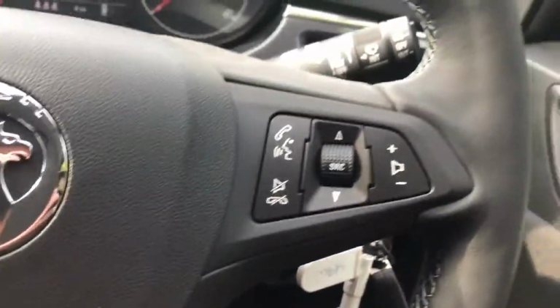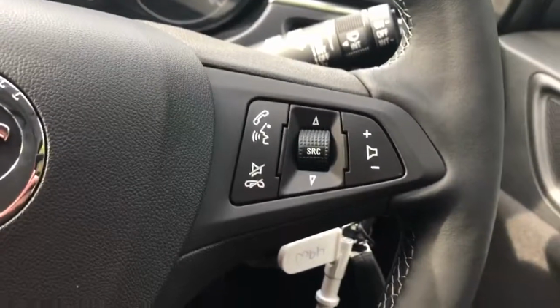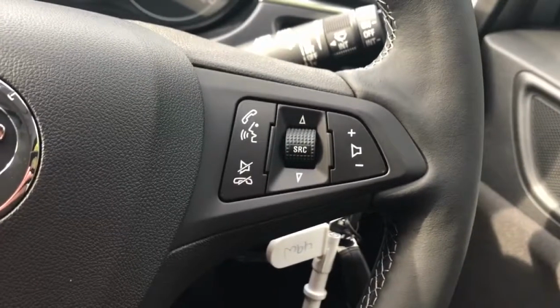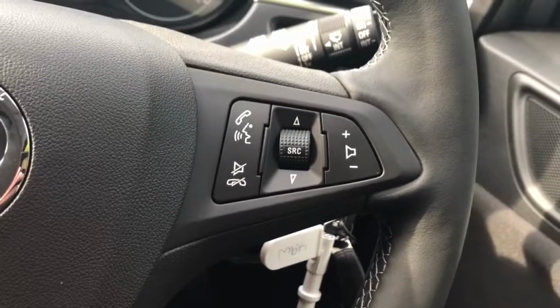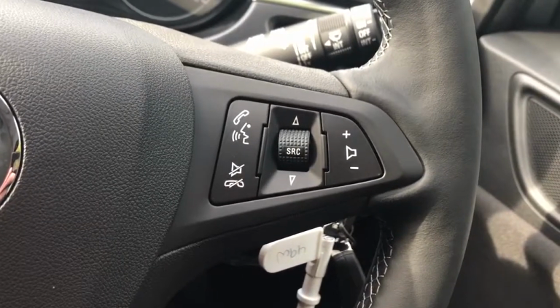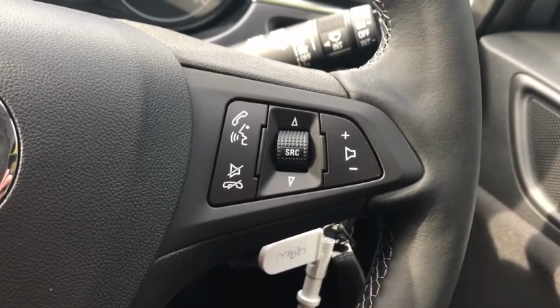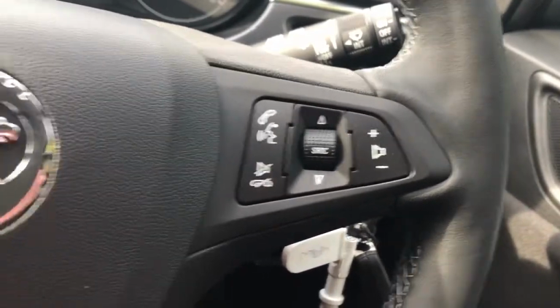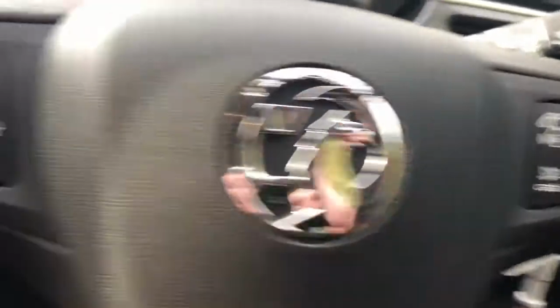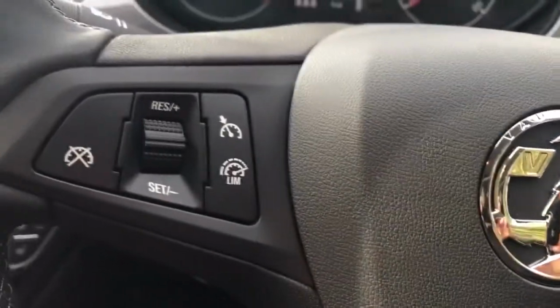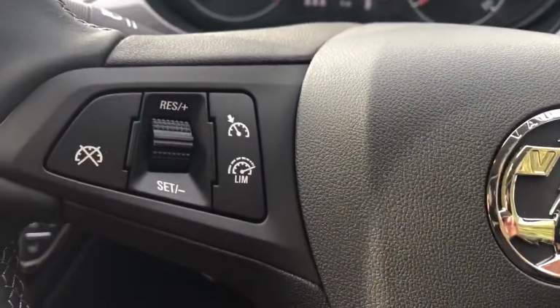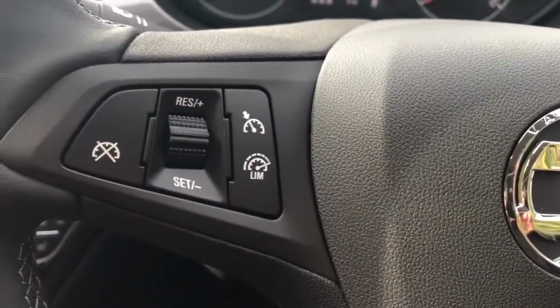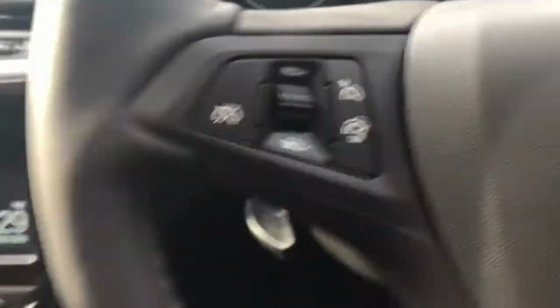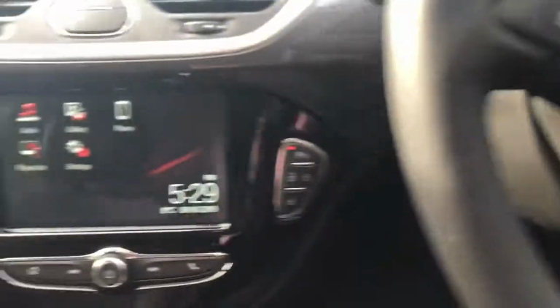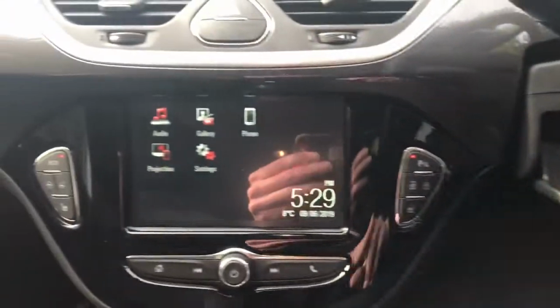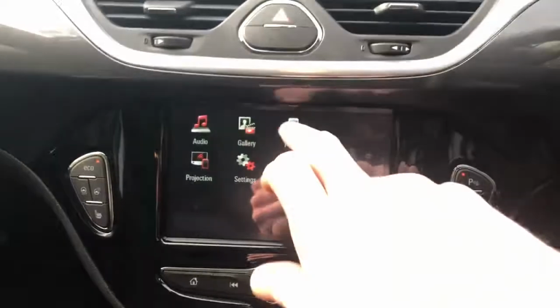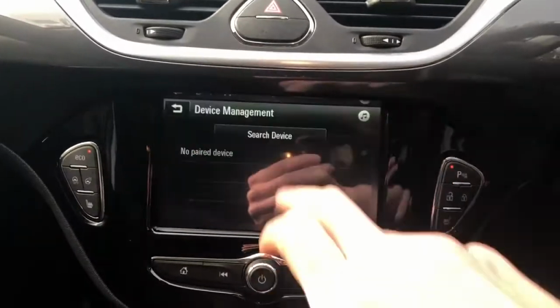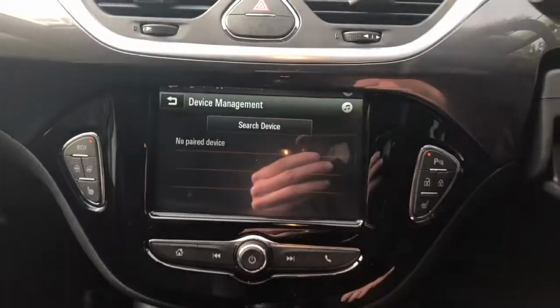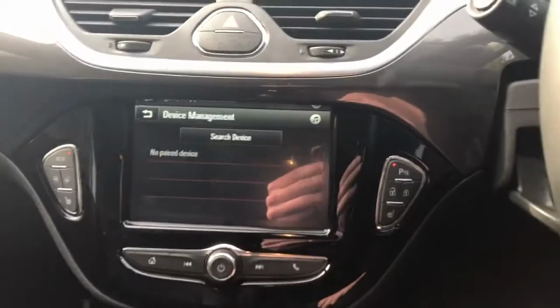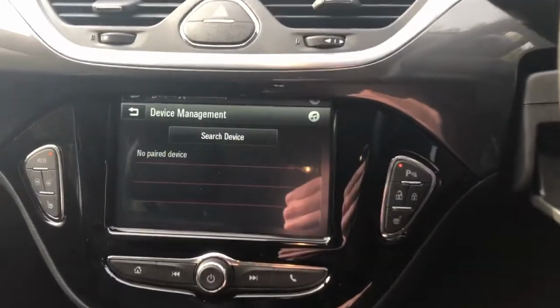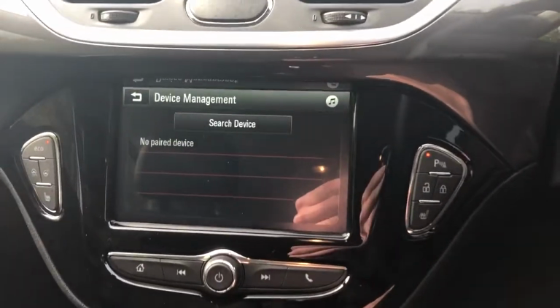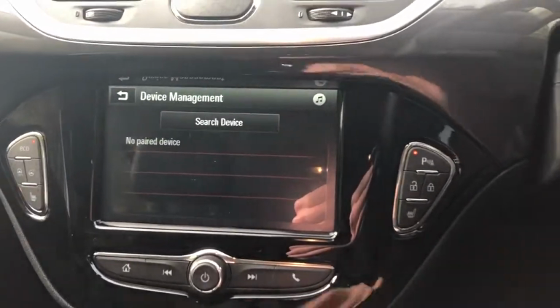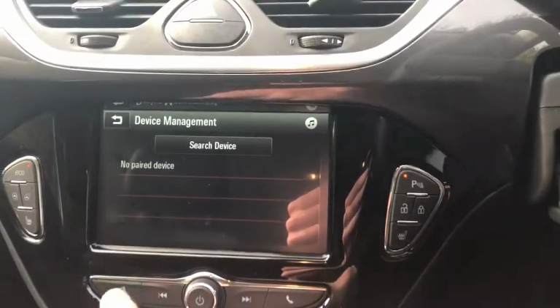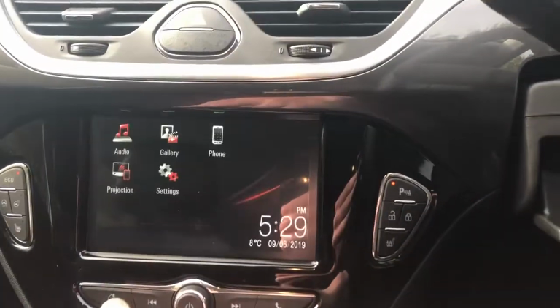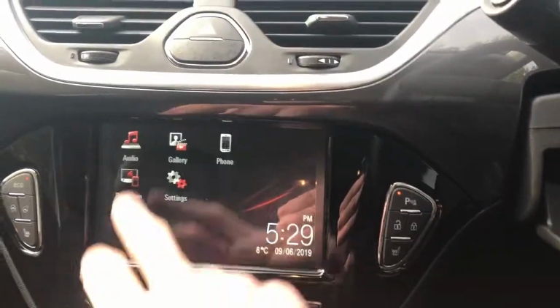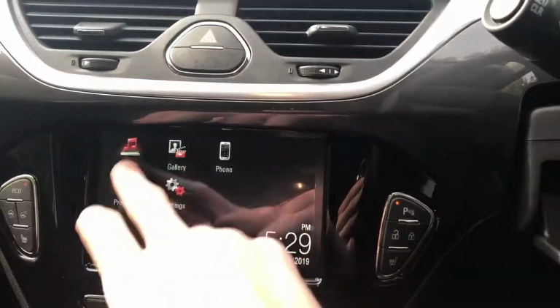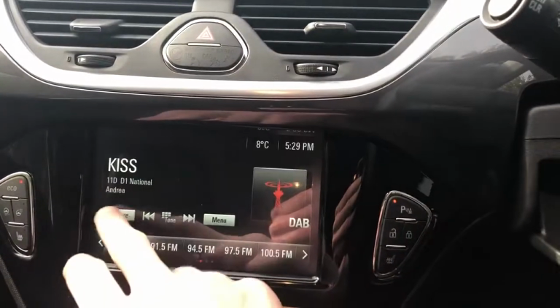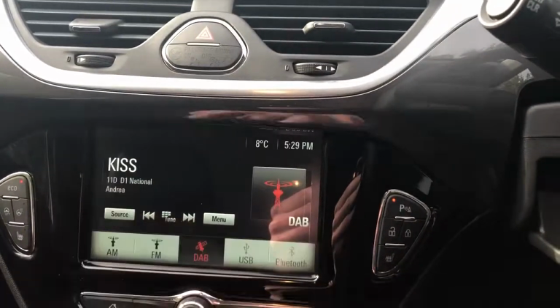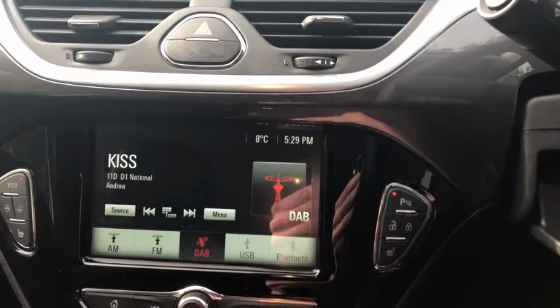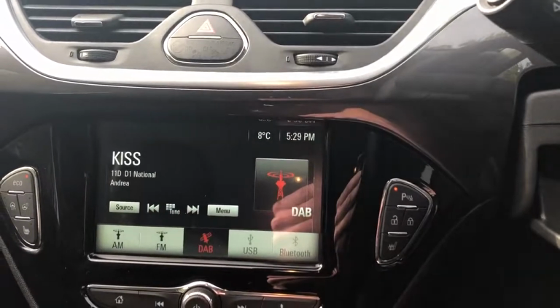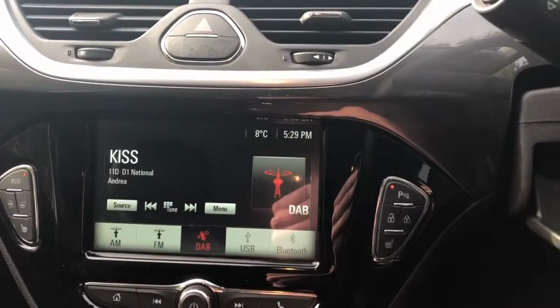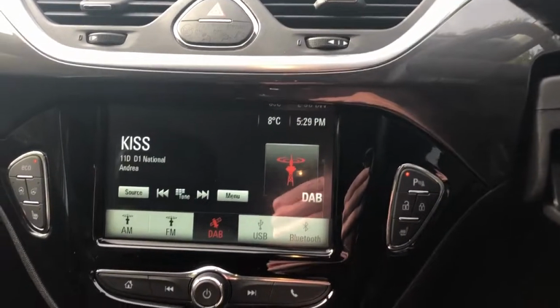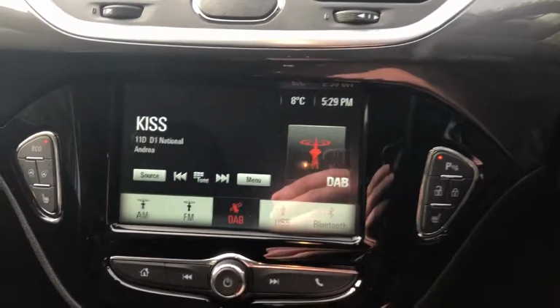Some steering wheel controls for radio, Bluetooth, cruise control, and speedometer. We've got Bluetooth connectivity for your phone, FM, AM and DAB radio.